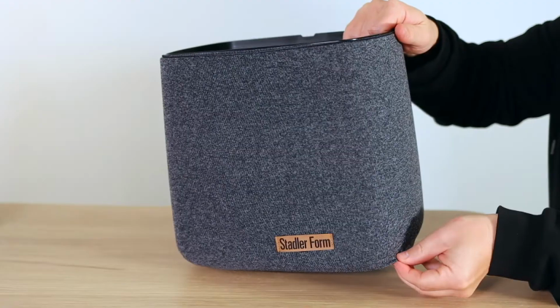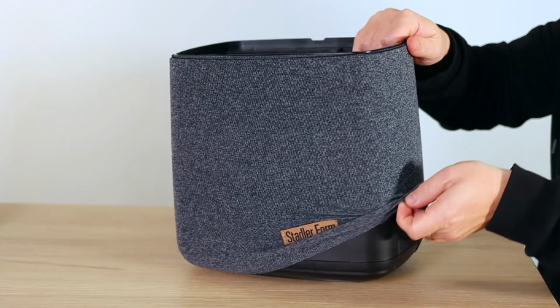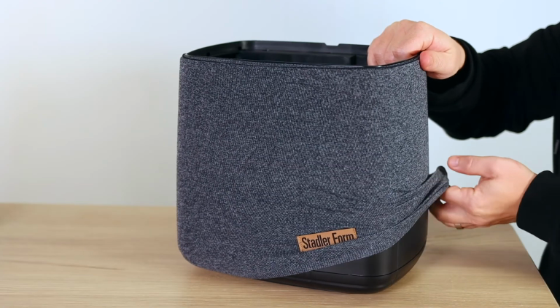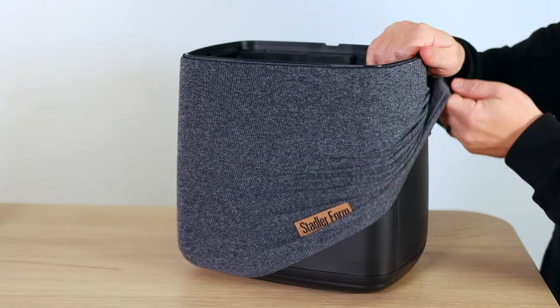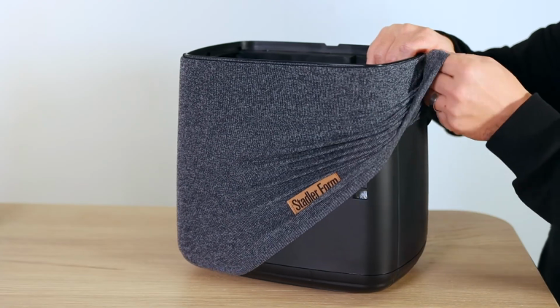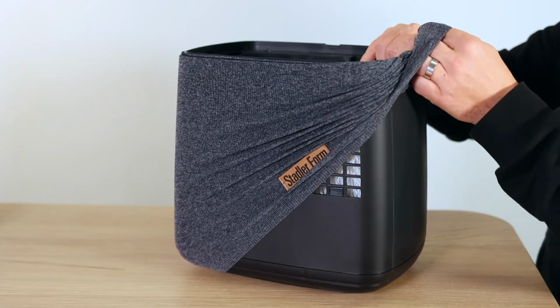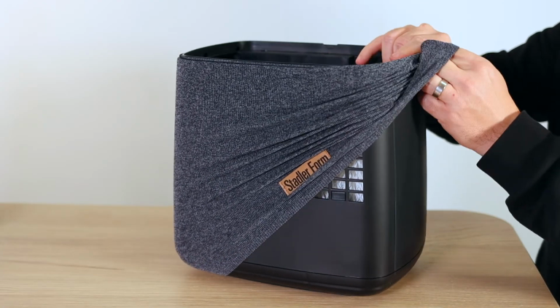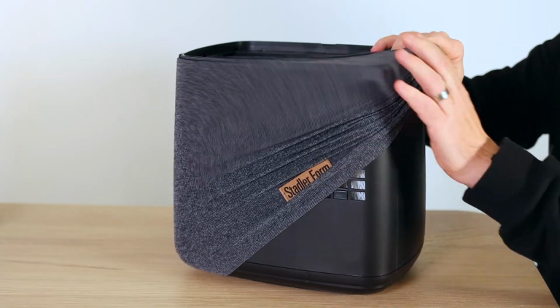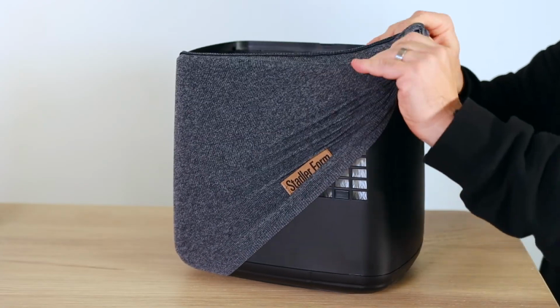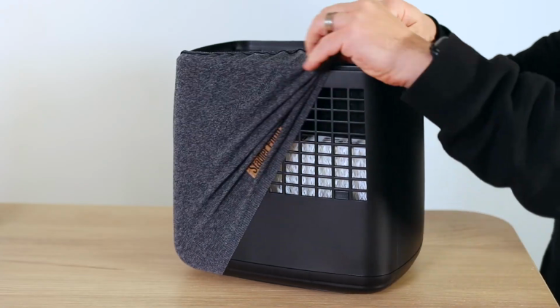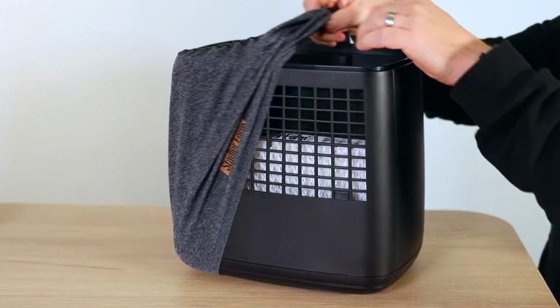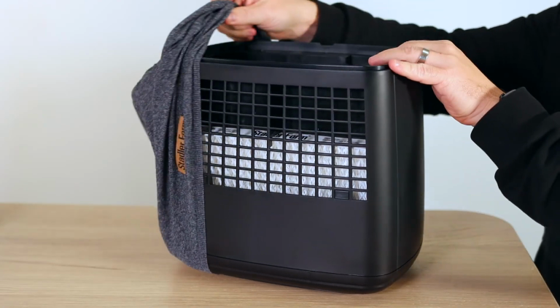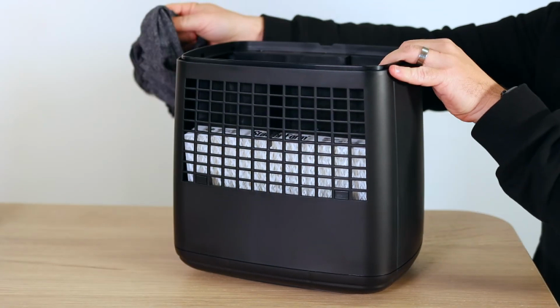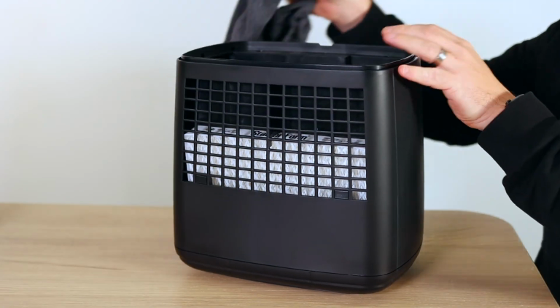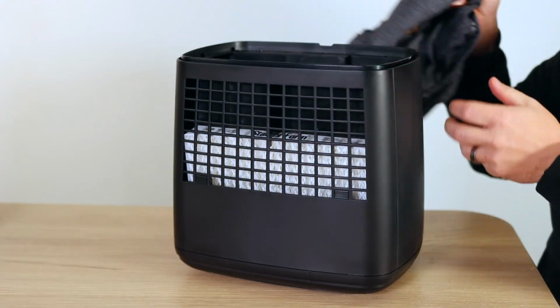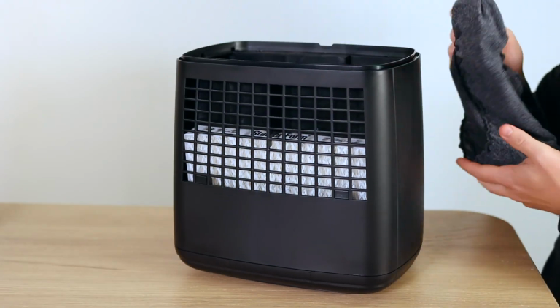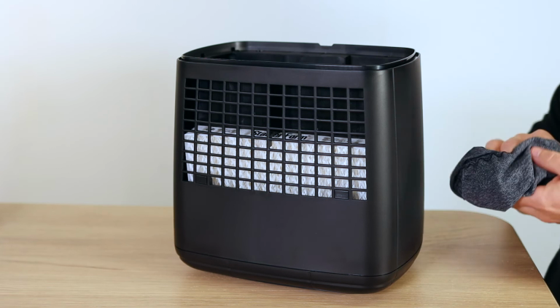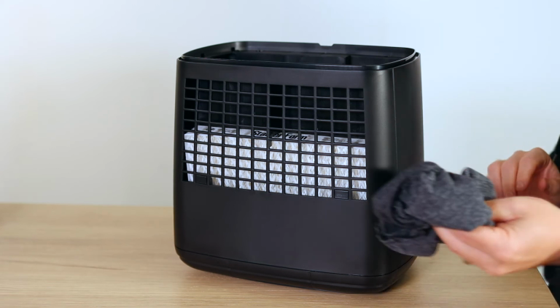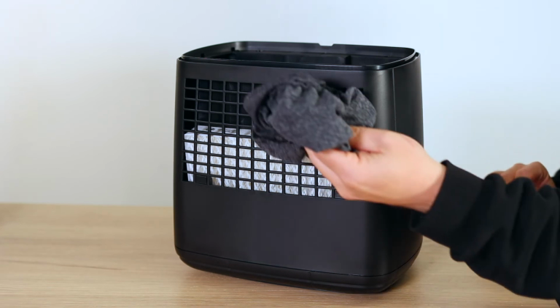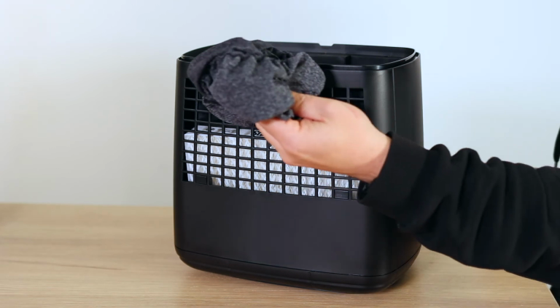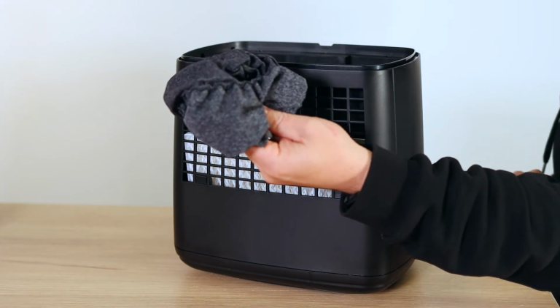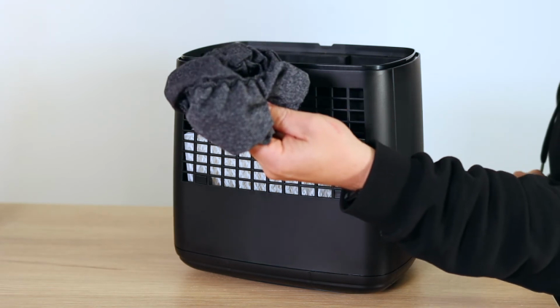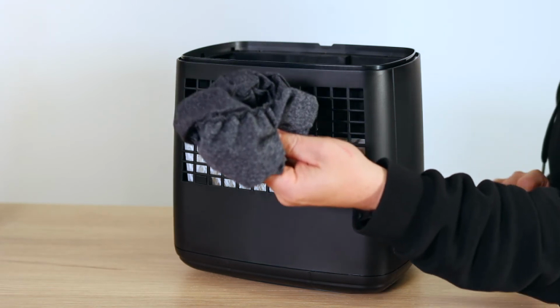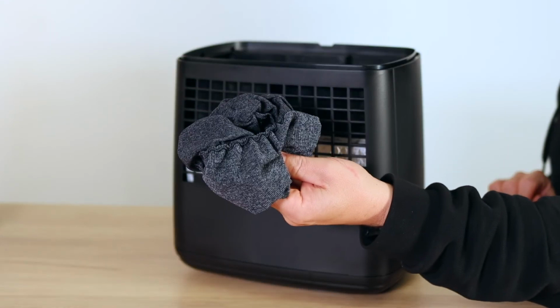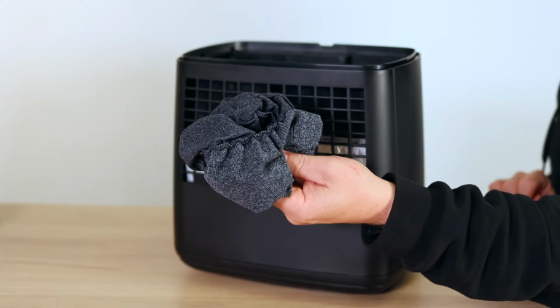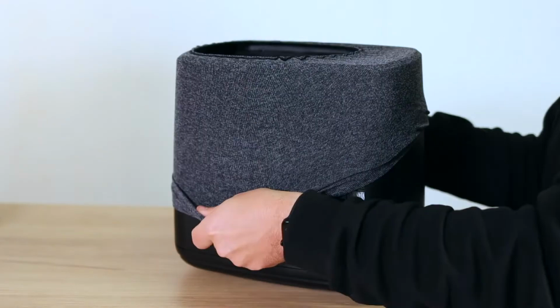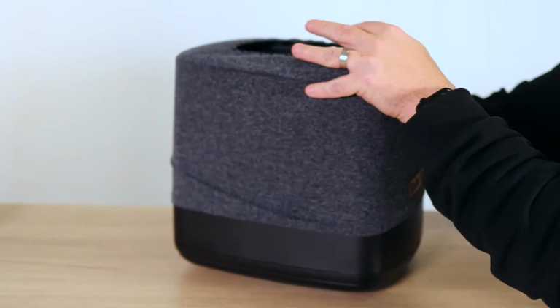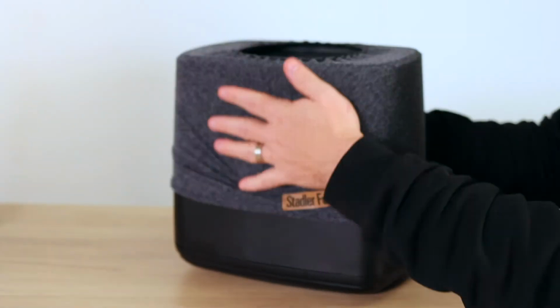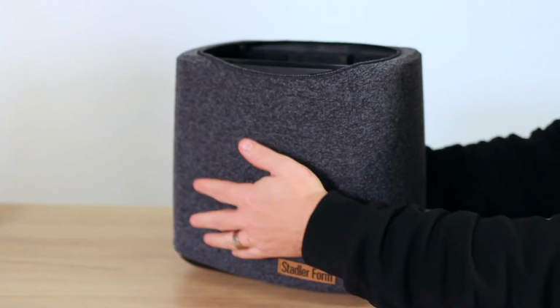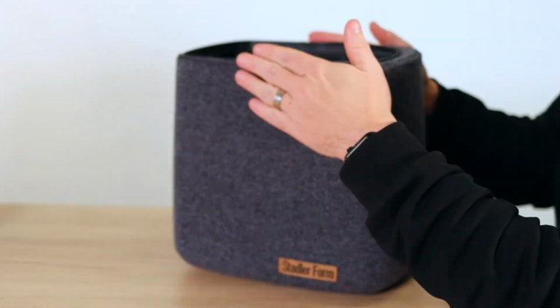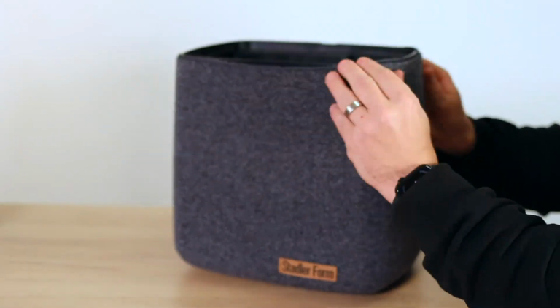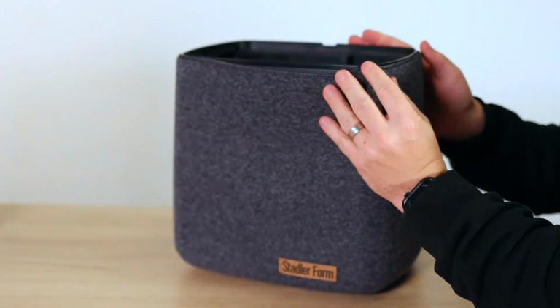This textile cover can easily be removed and you can even wash it at 30 degrees Celsius. After washing you just let it dry and put it back on.